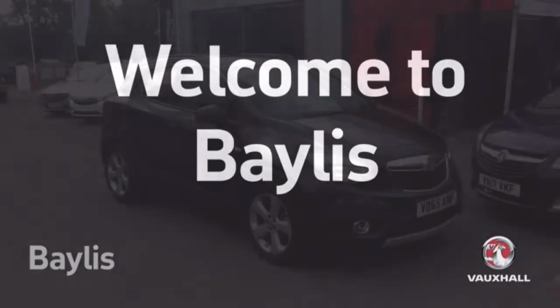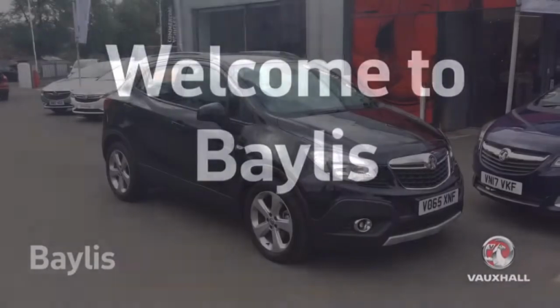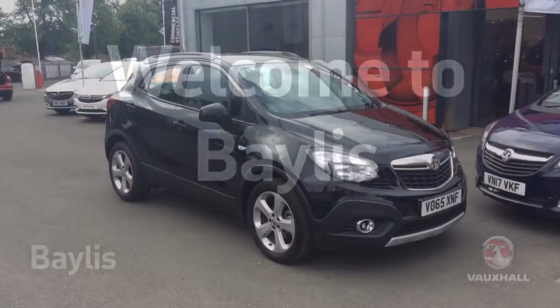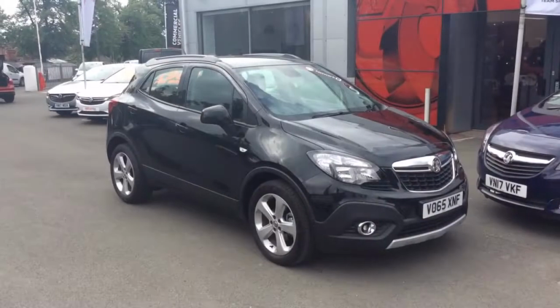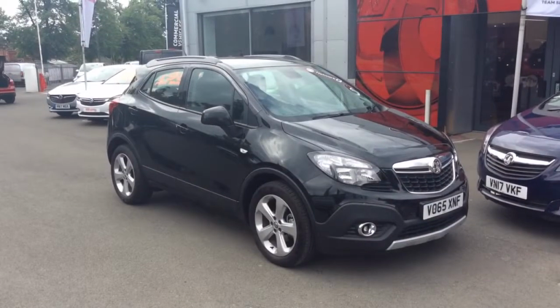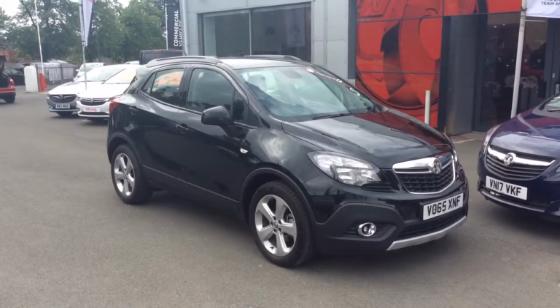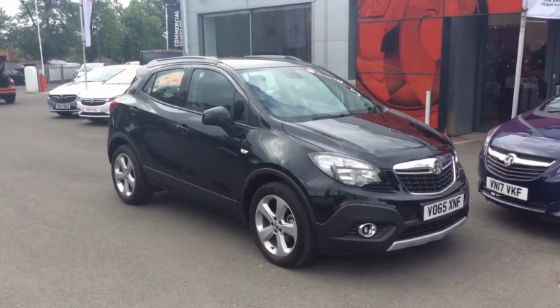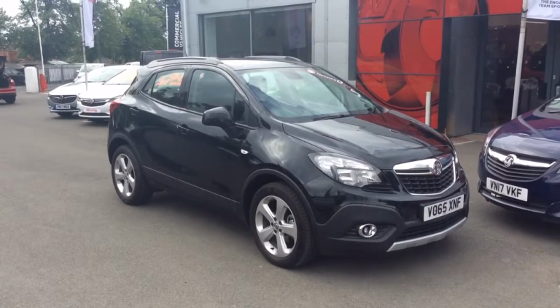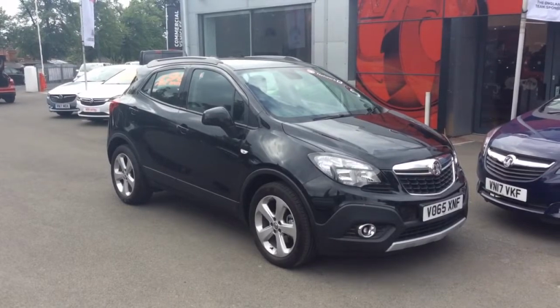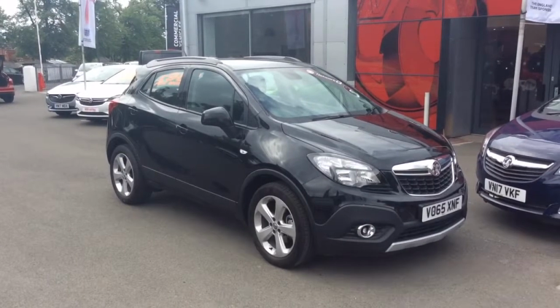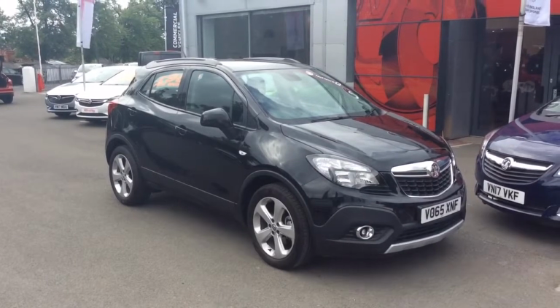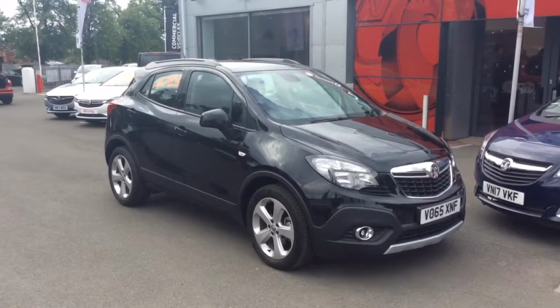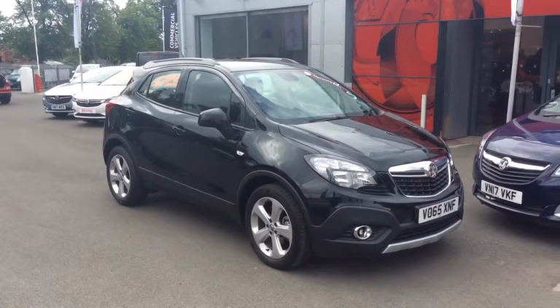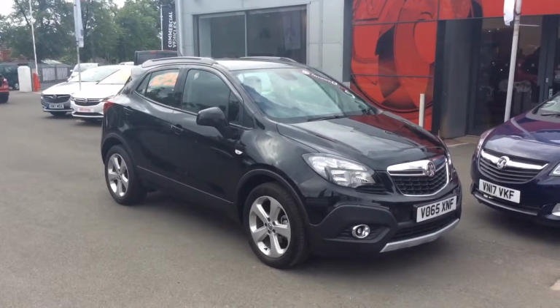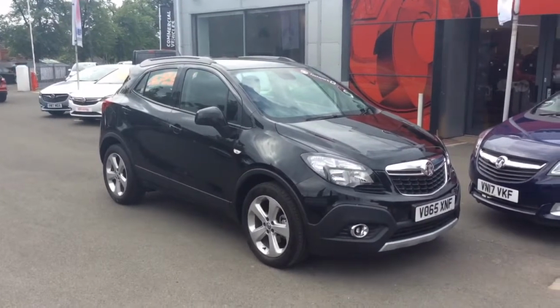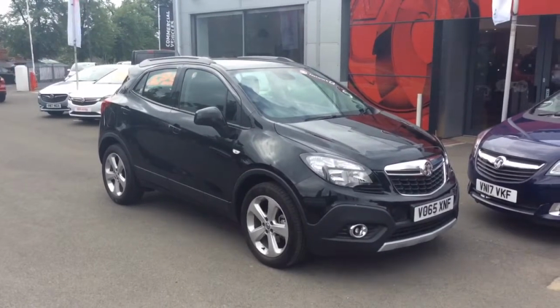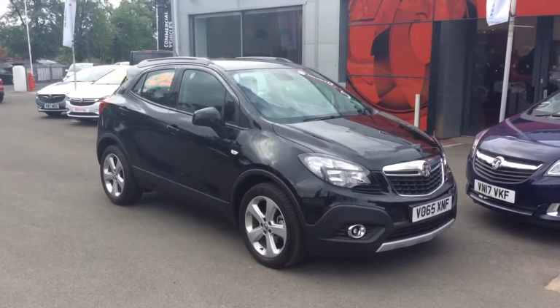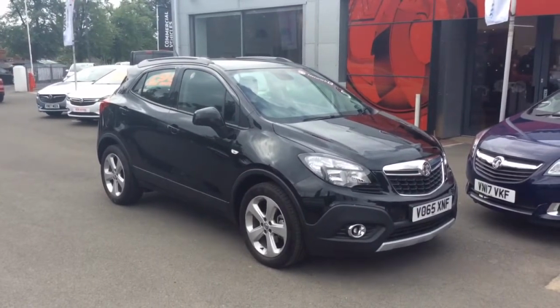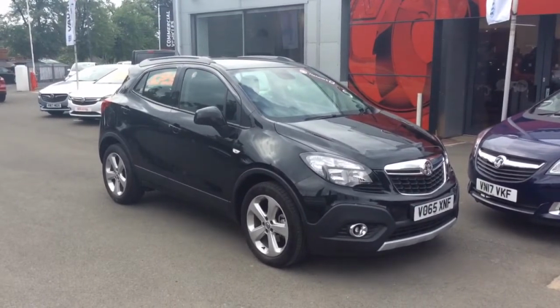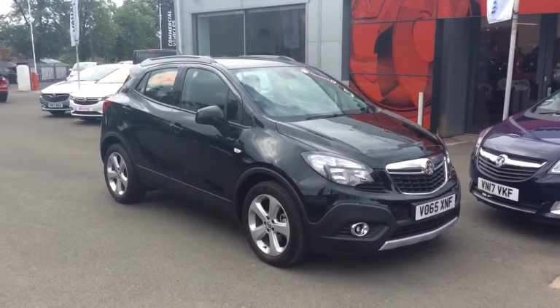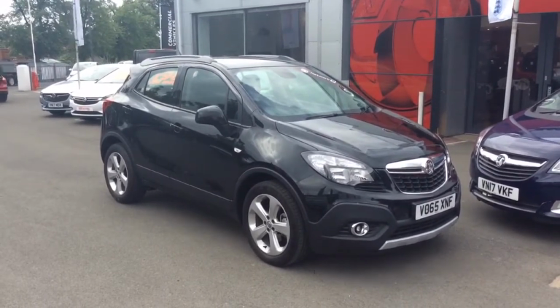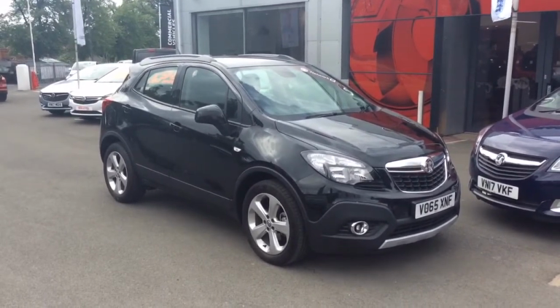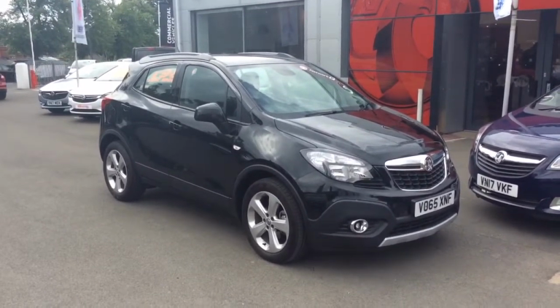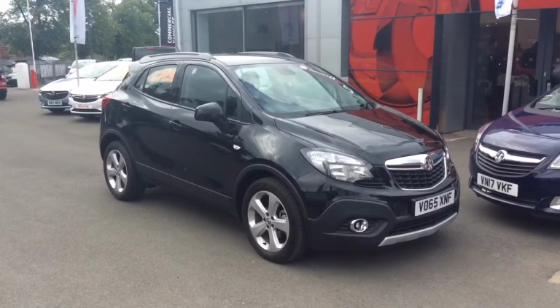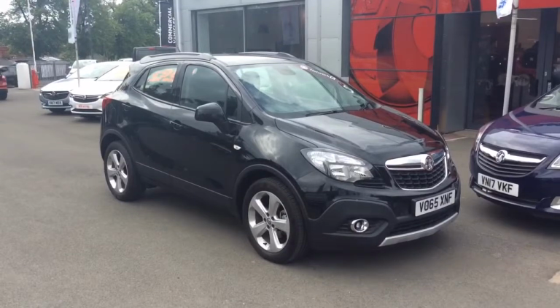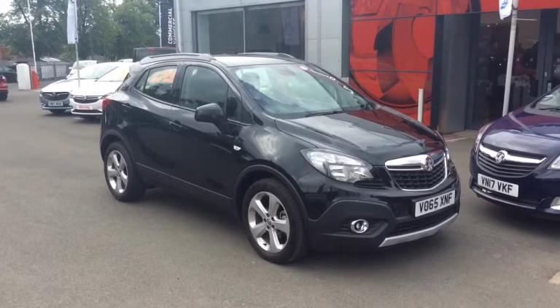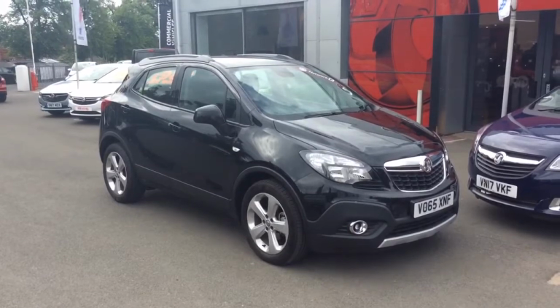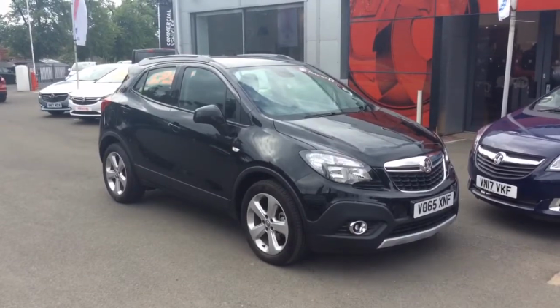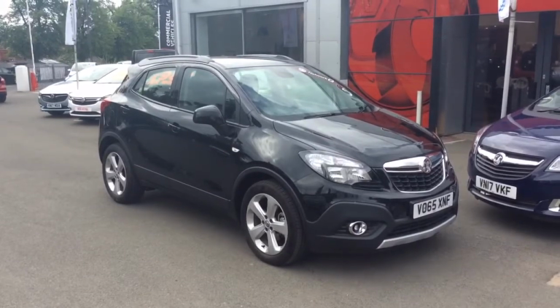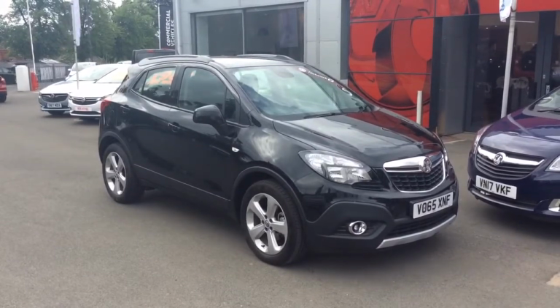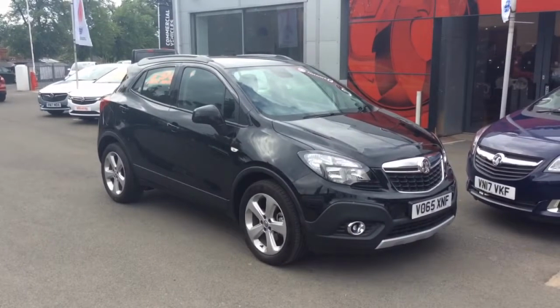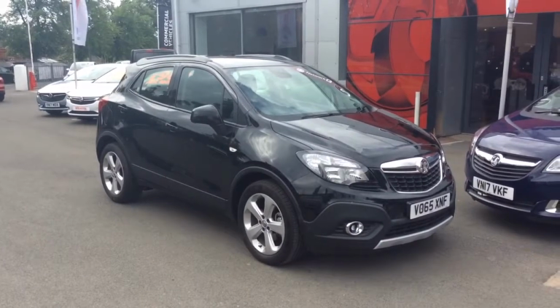Welcome to Bailey's Vauxhall. Today we are viewing a Network Q Approved 2015 65-plate Vauxhall Mokka 1.6 CDTI Exclusive.